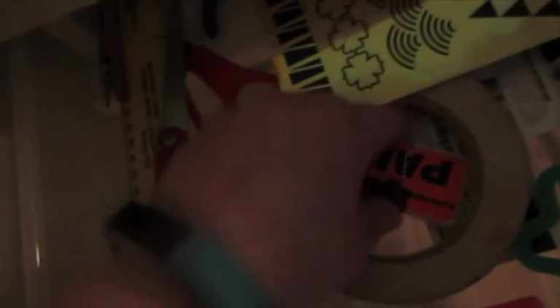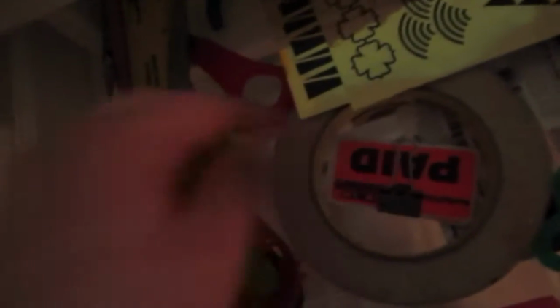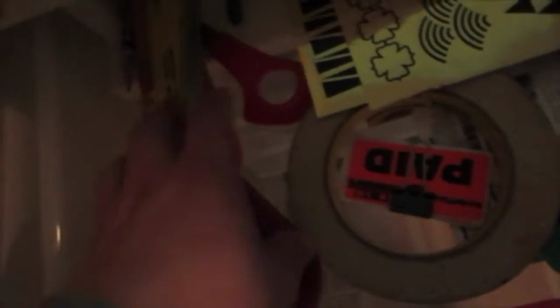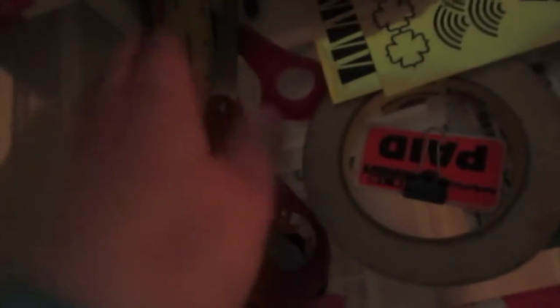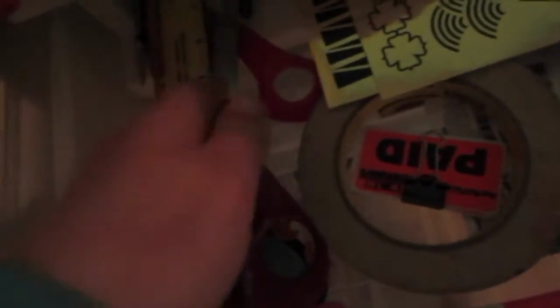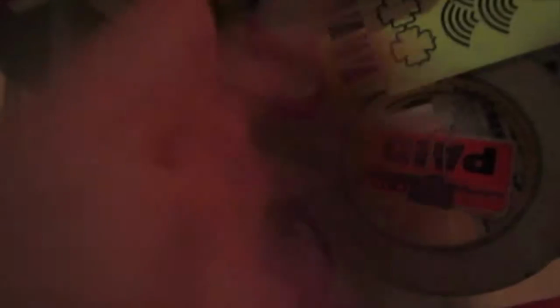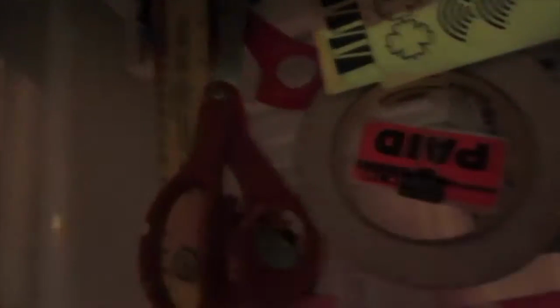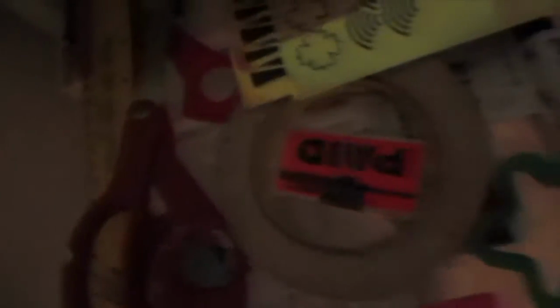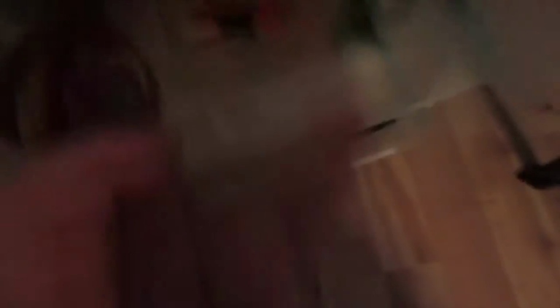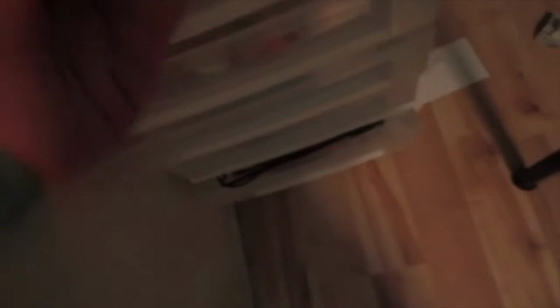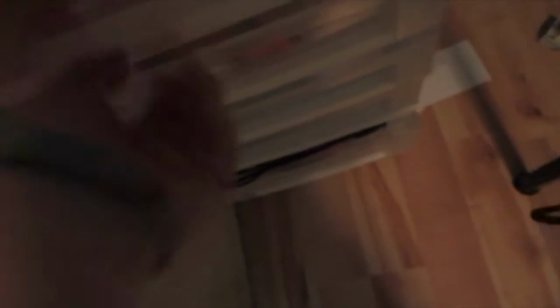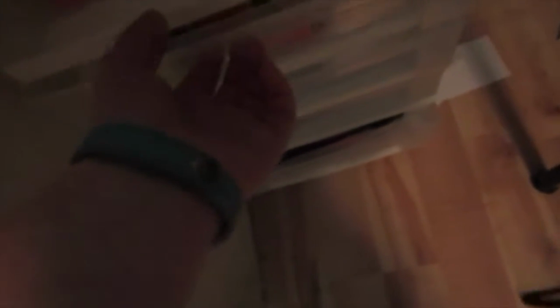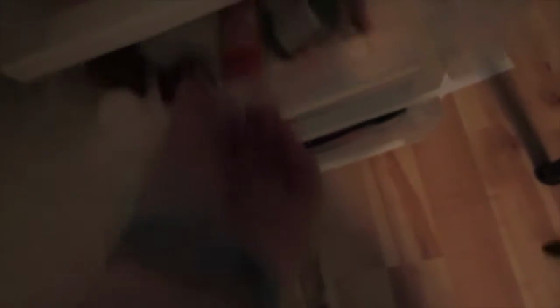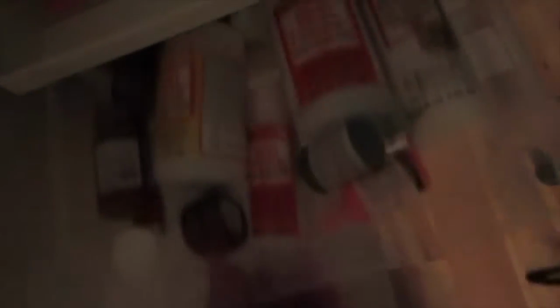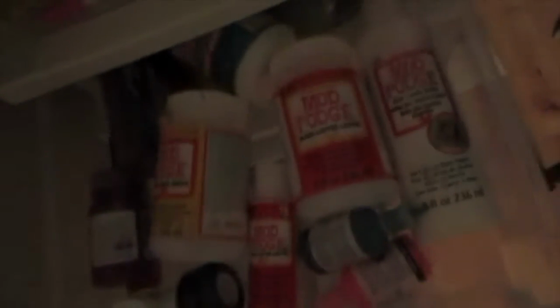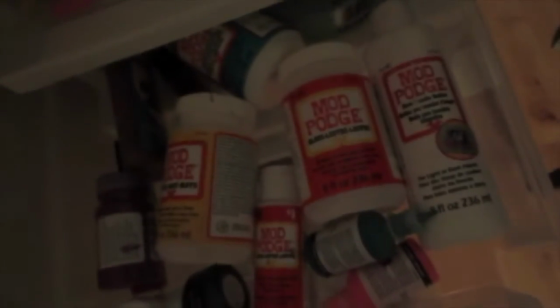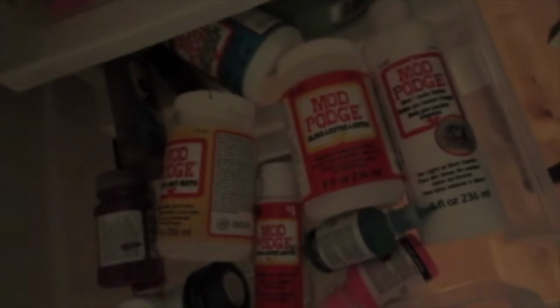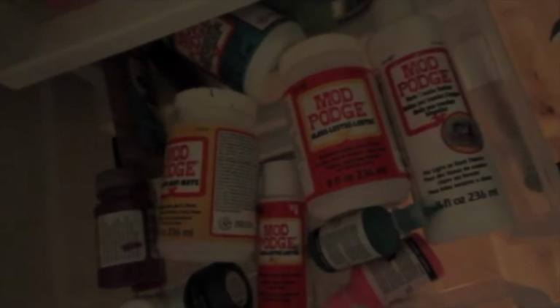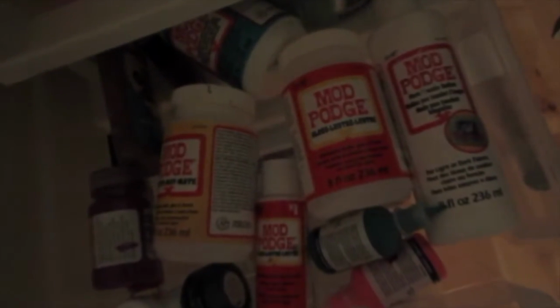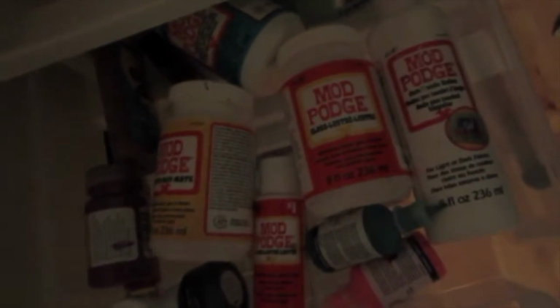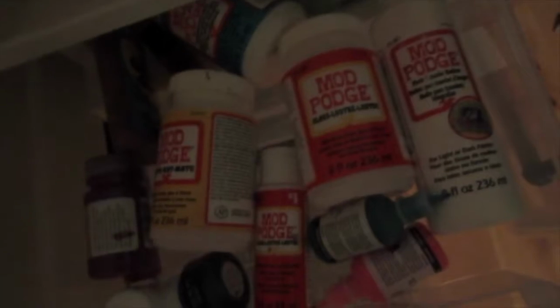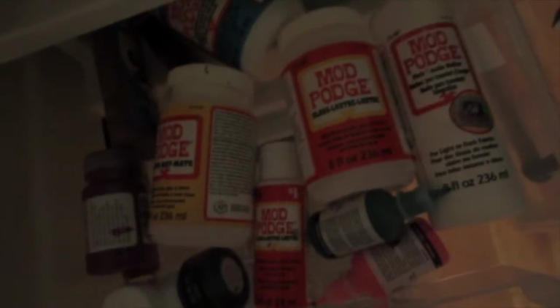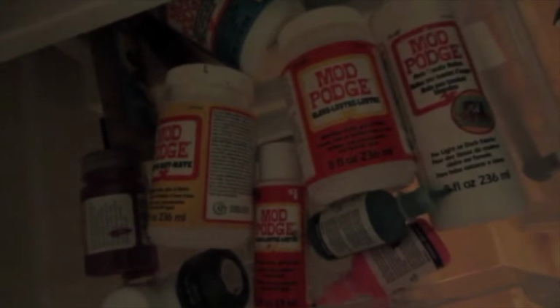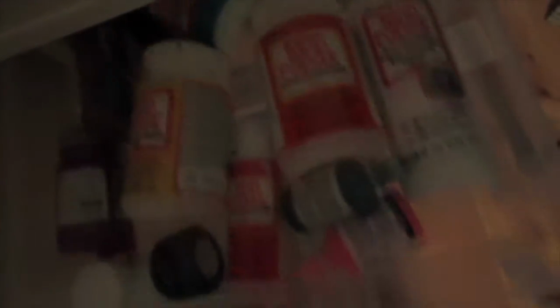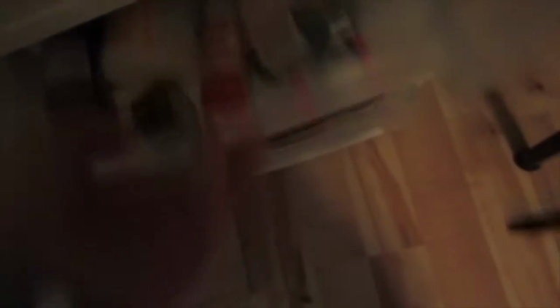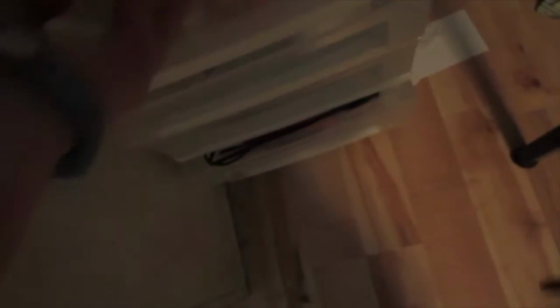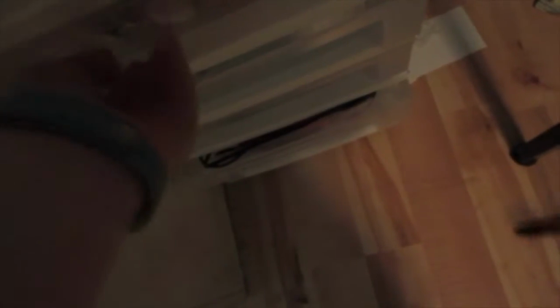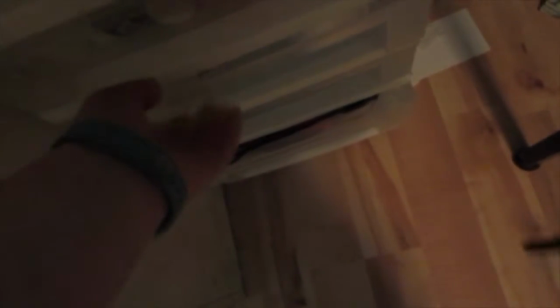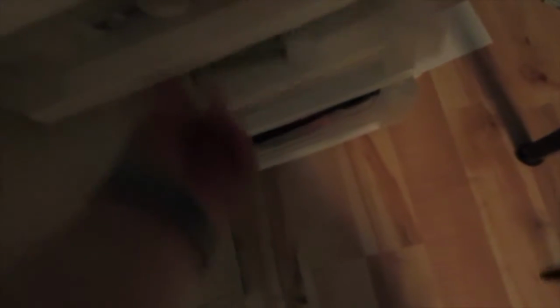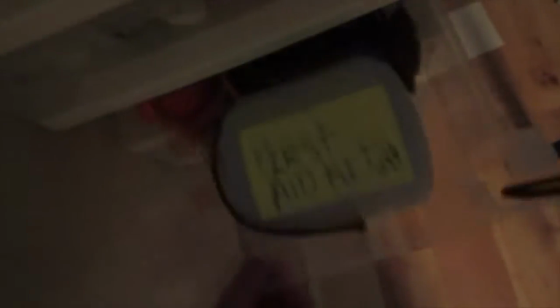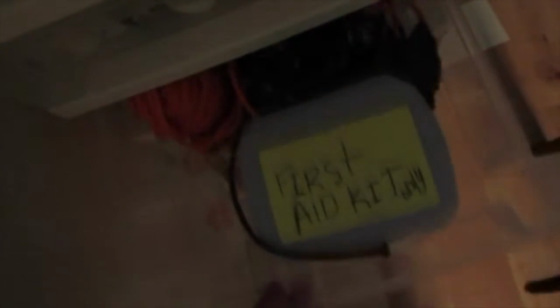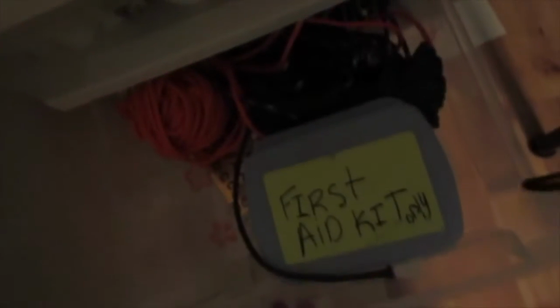We've got computers, a couple pens and pencils, and here we have all my paint and Mod Podge, which I have now. And yeah, that's all this area.